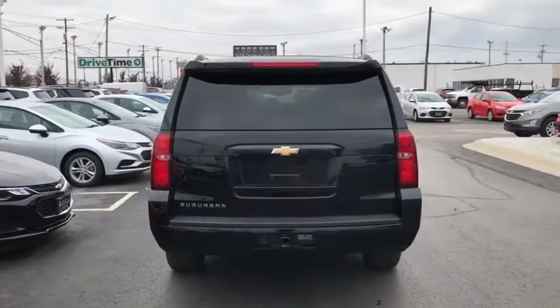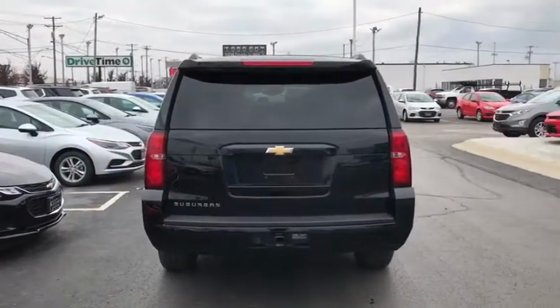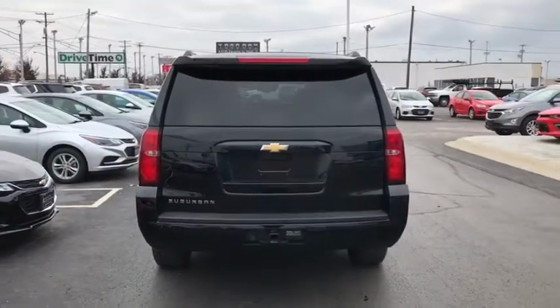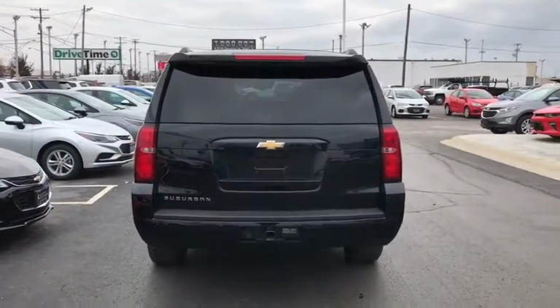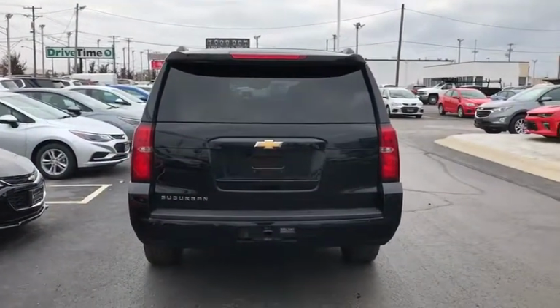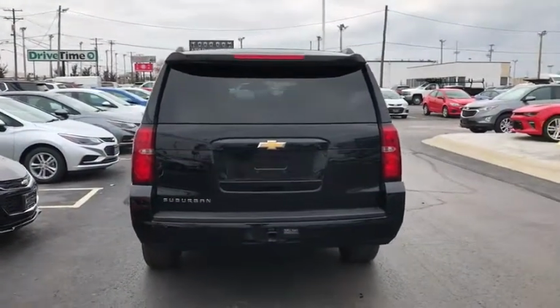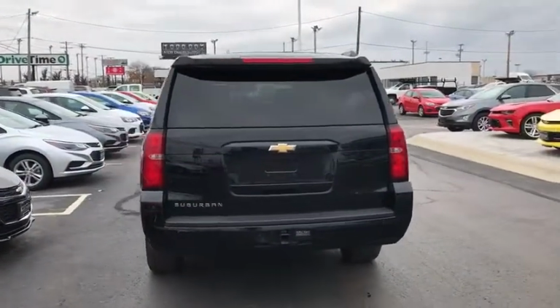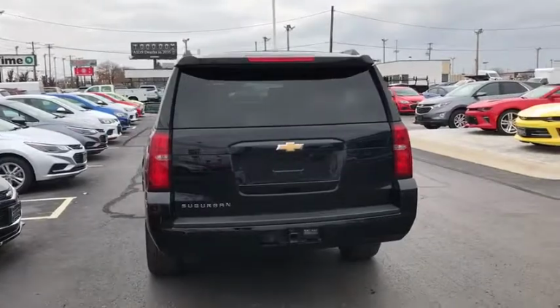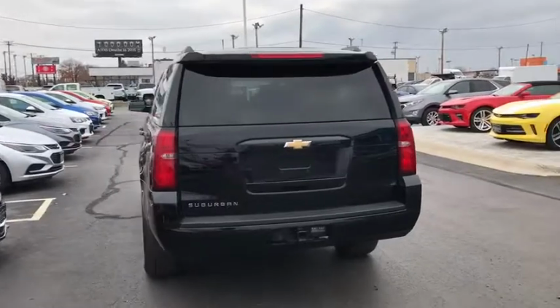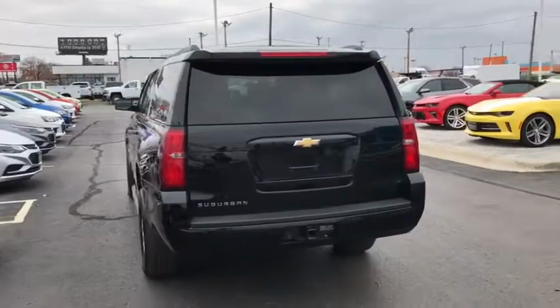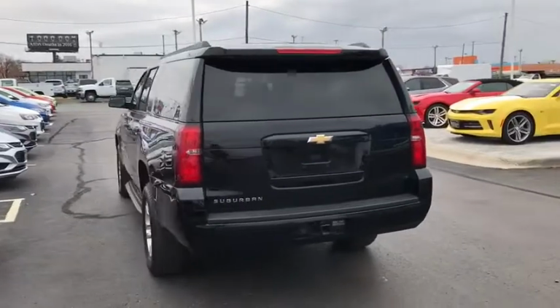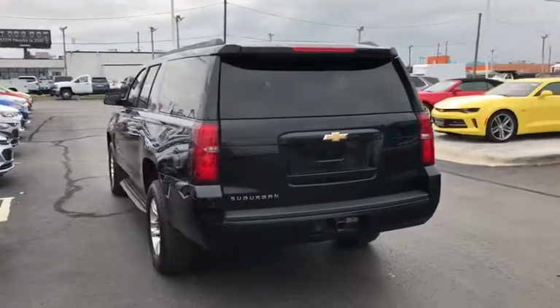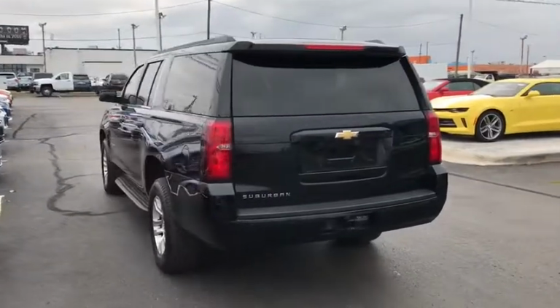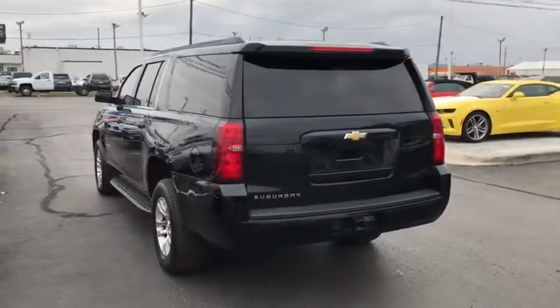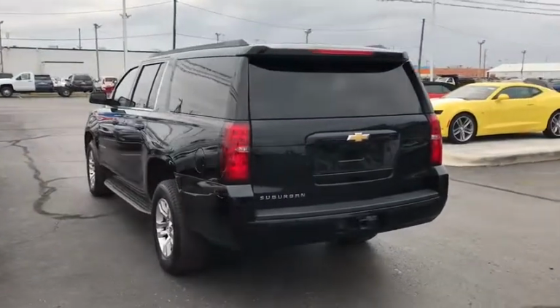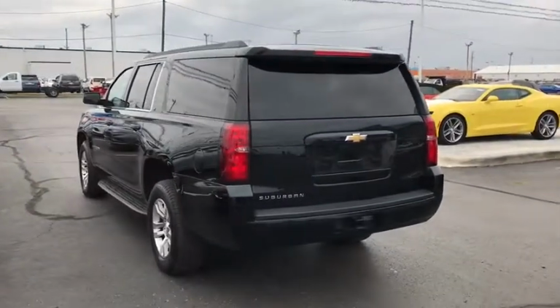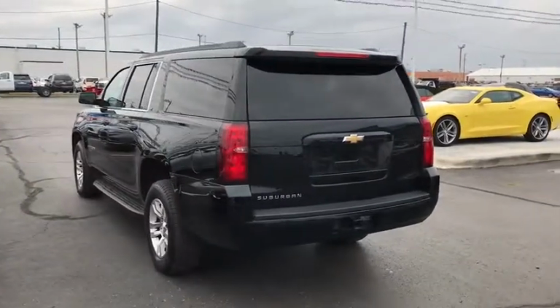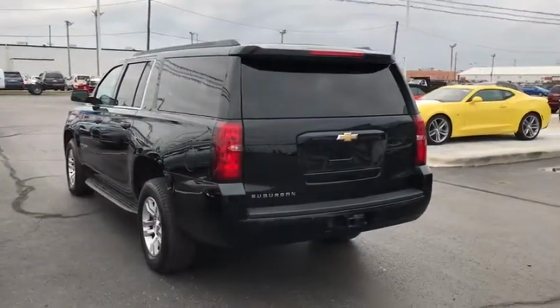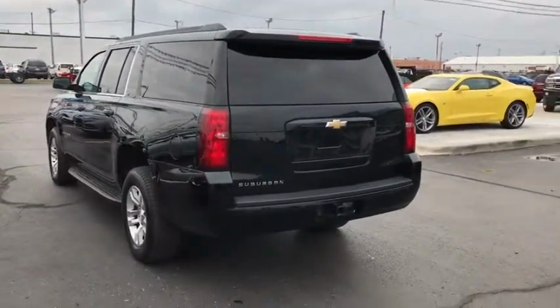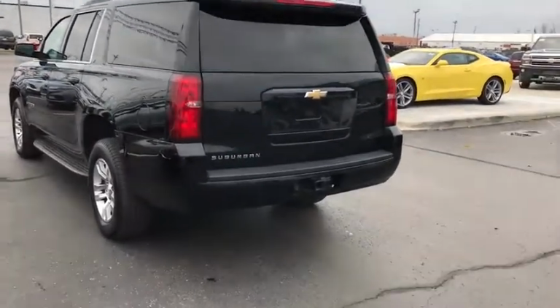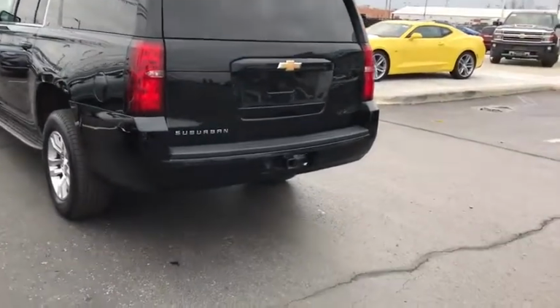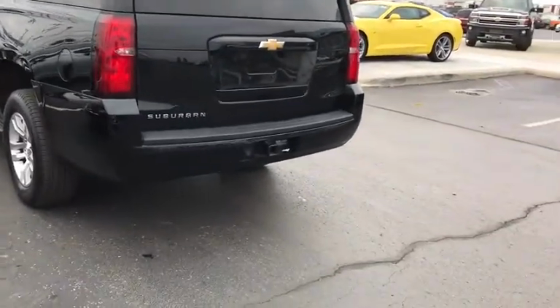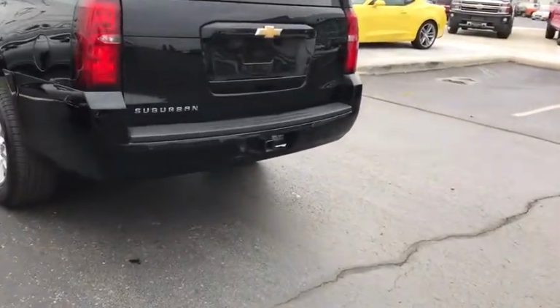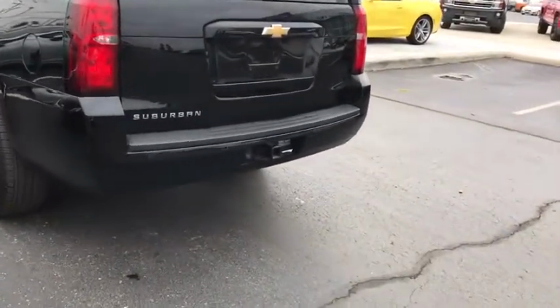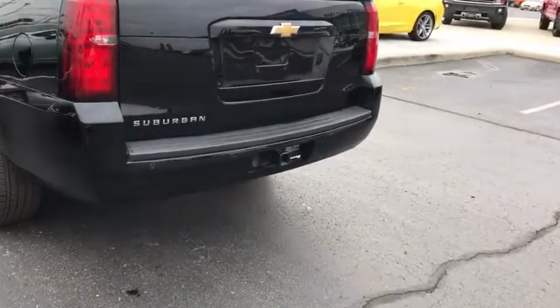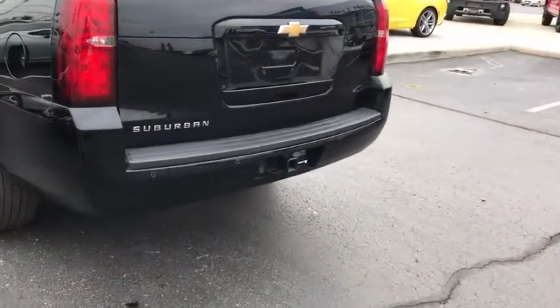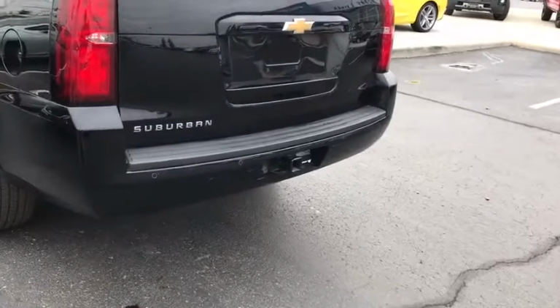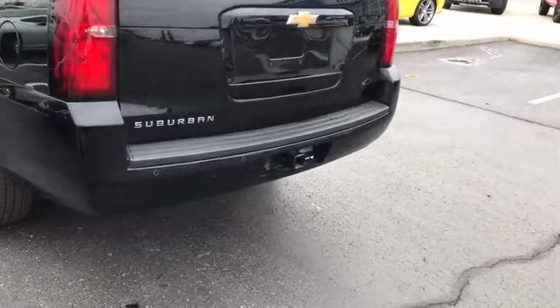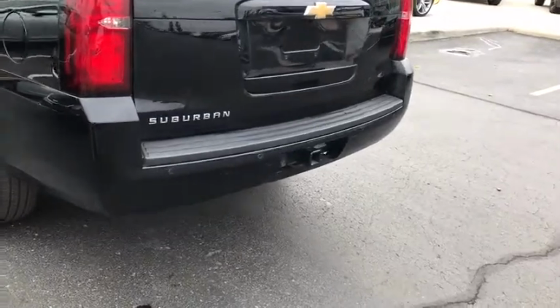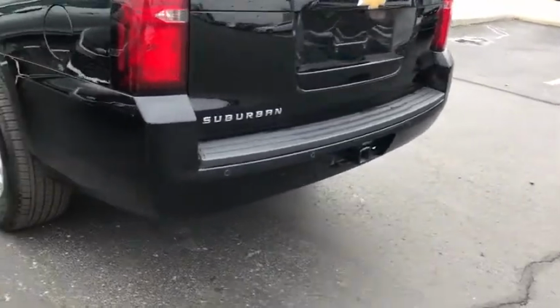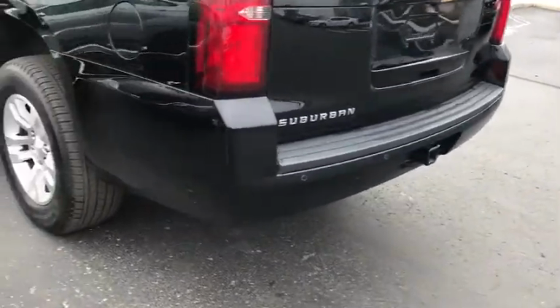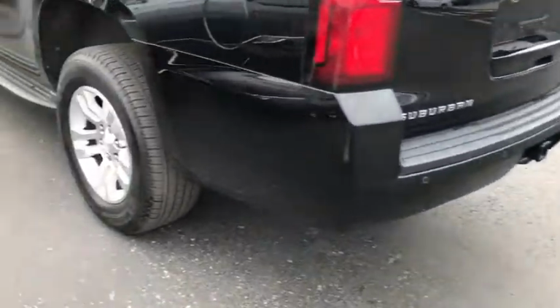Universal garage door opener, compass, electronic stability control, security system, power windows, CD player, heated front seat, trip computer, rear window defroster.